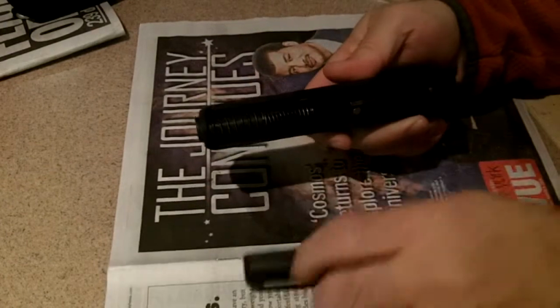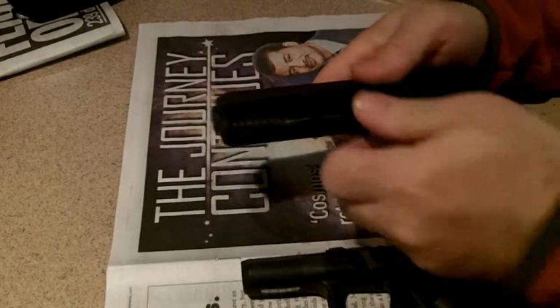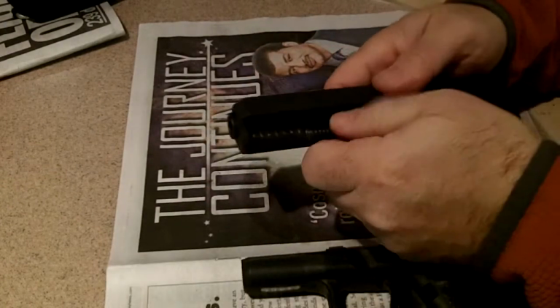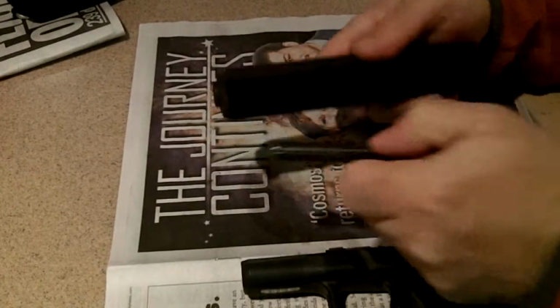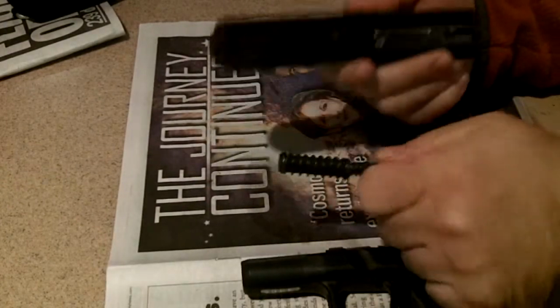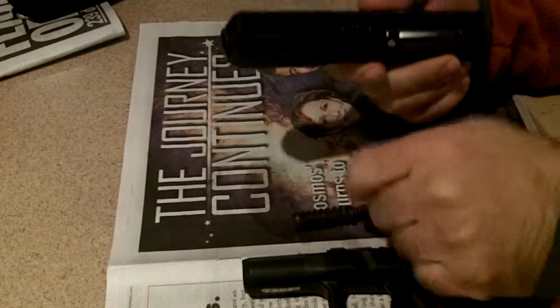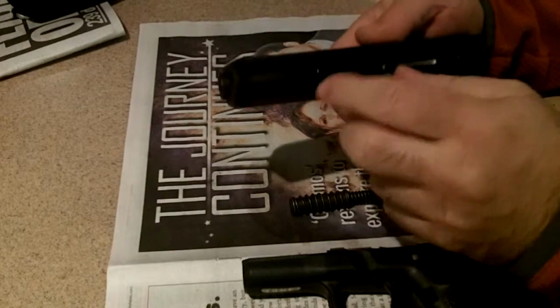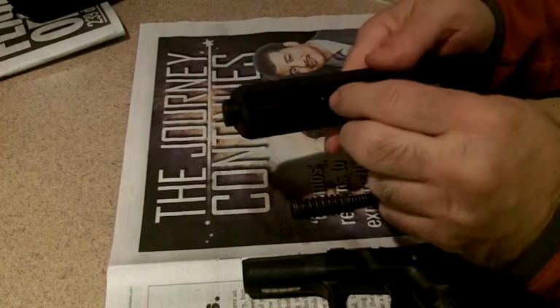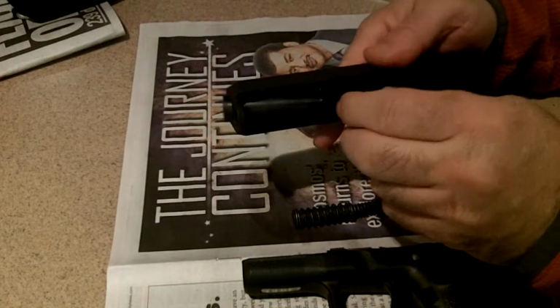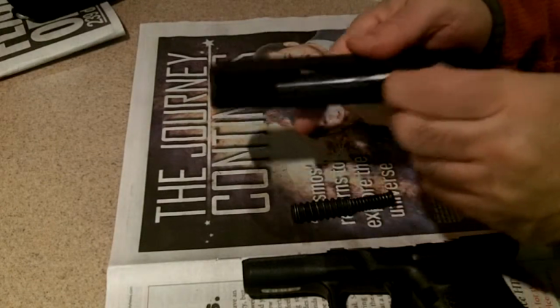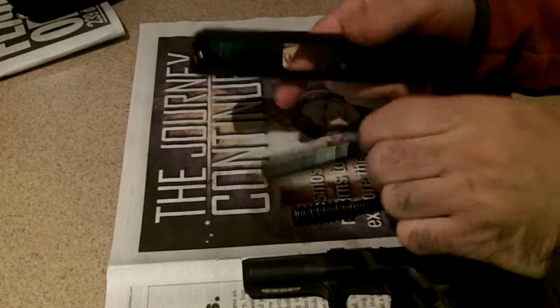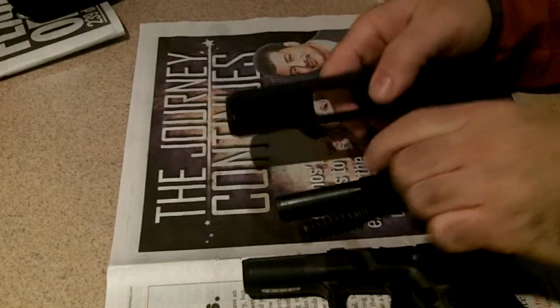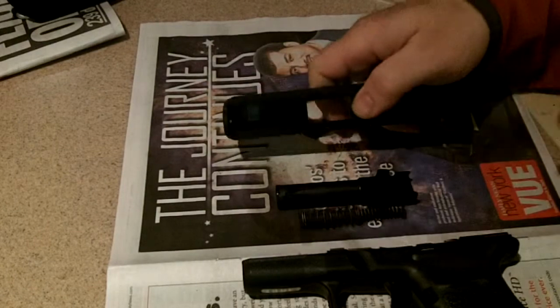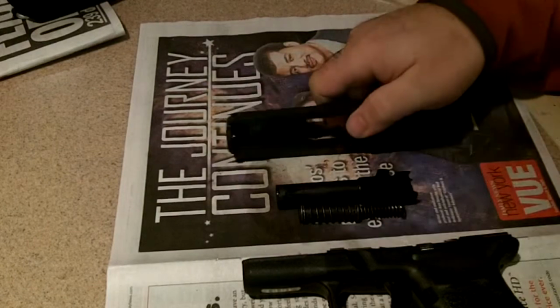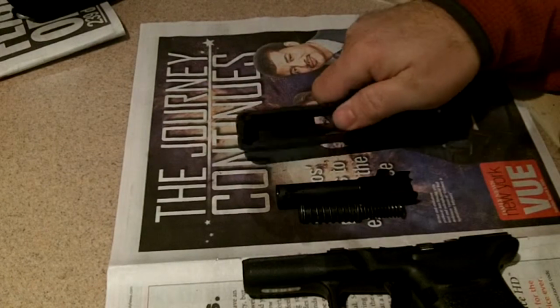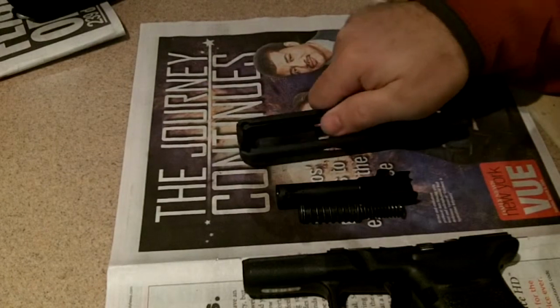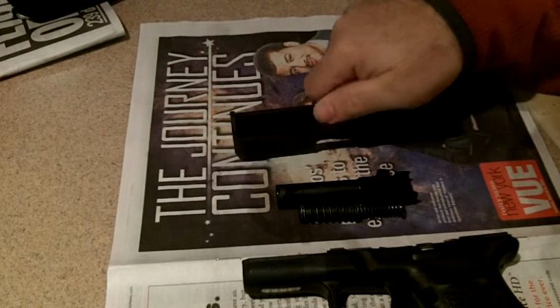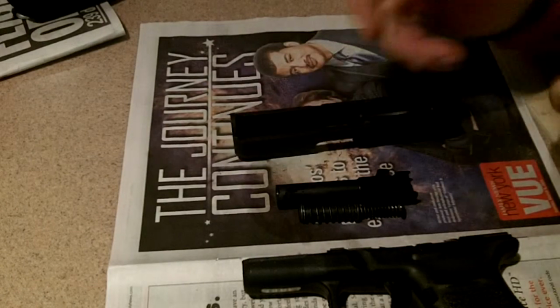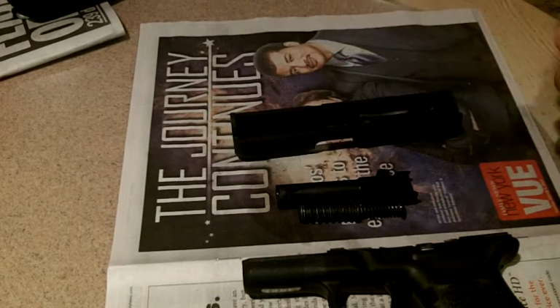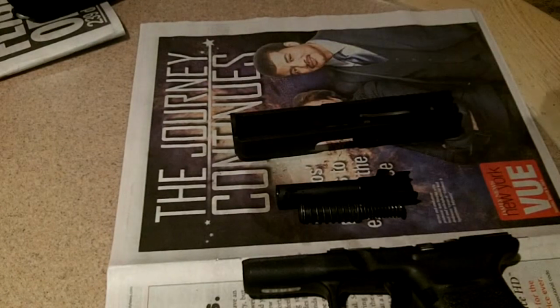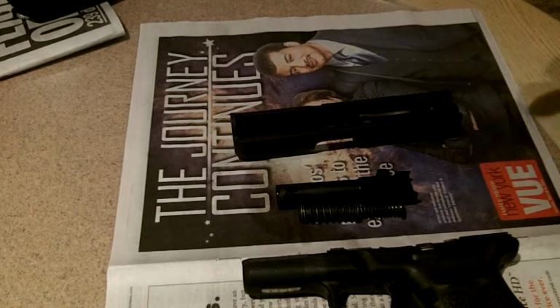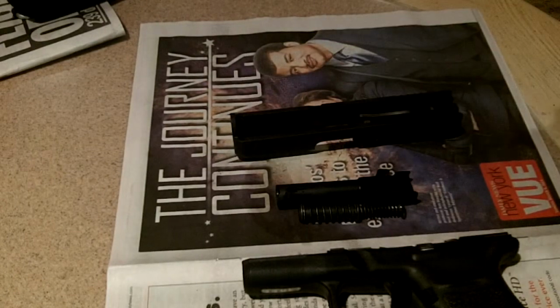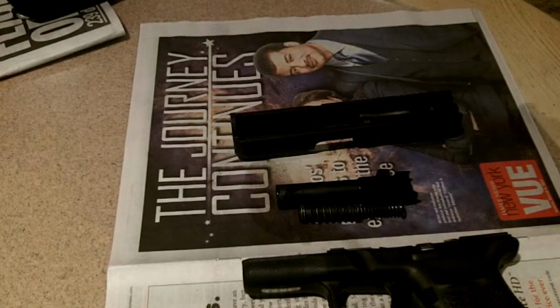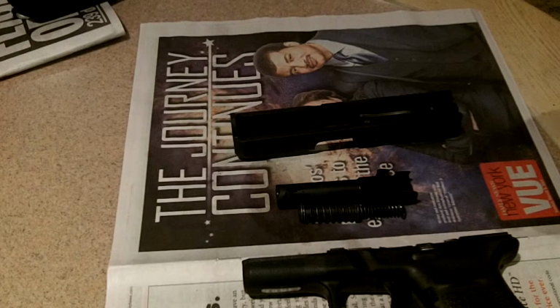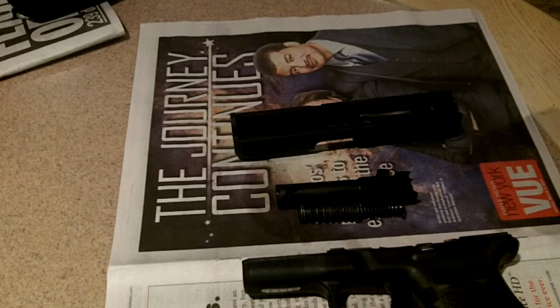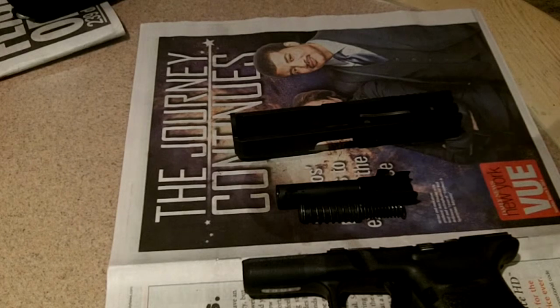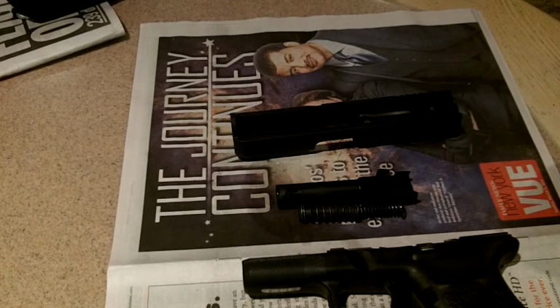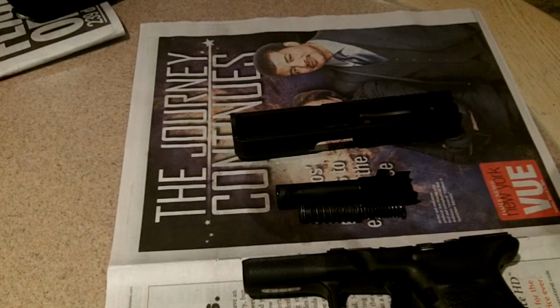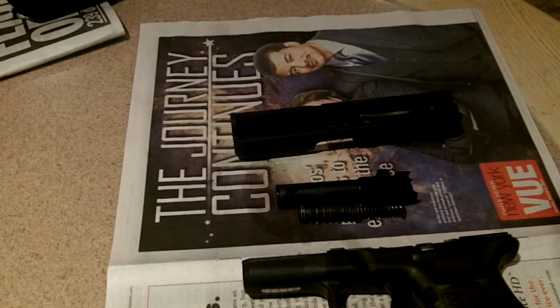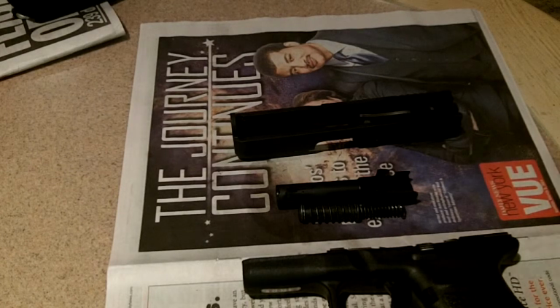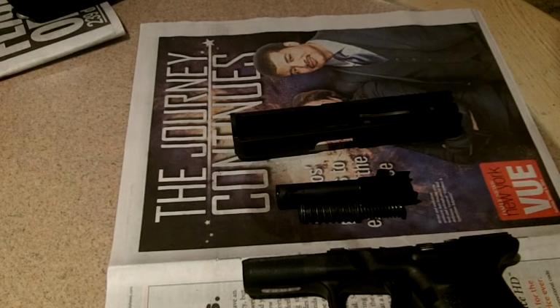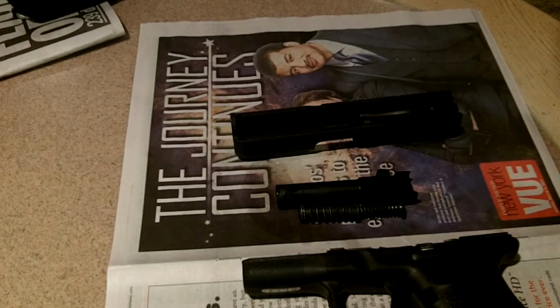Once it comes apart, you can remove the spring, you can remove the barrel, and you're ready to clean it, lubricate it, and do whatever you'd like to do with it. Thank you, have a good day, thanks for watching.